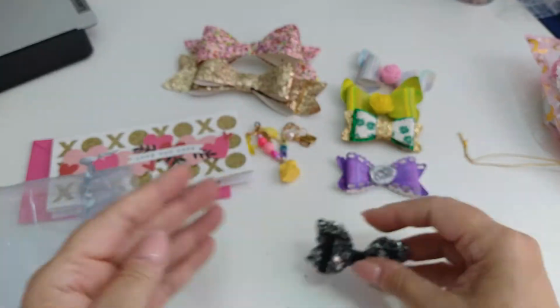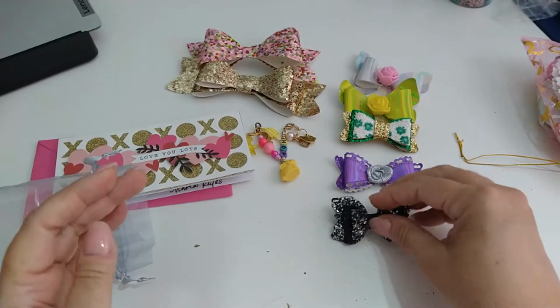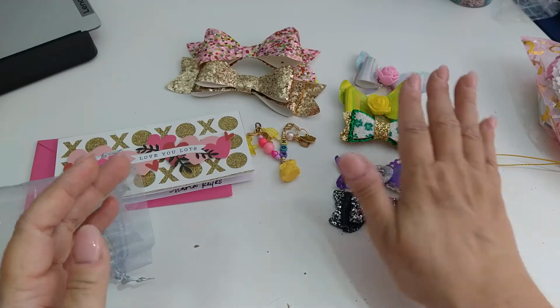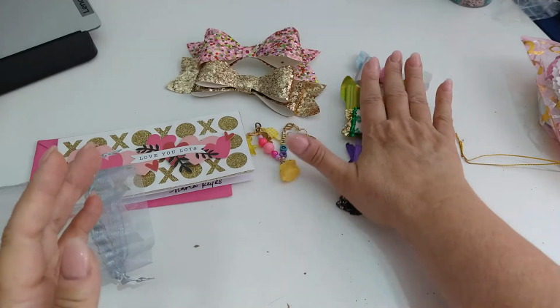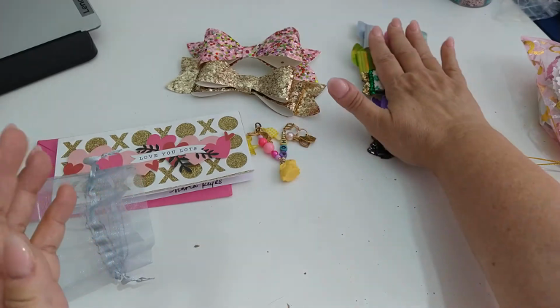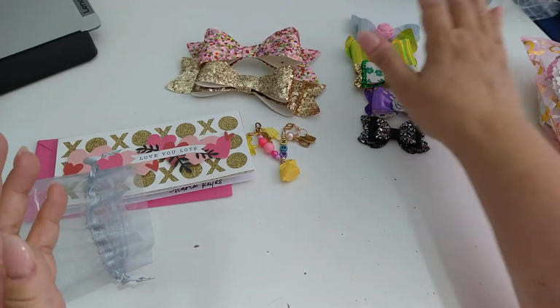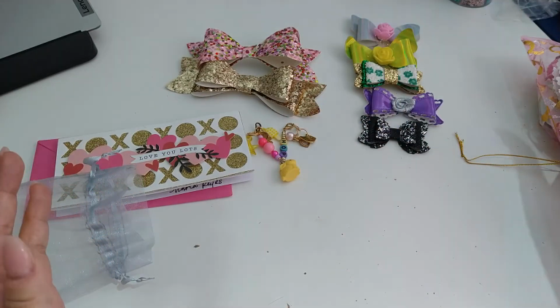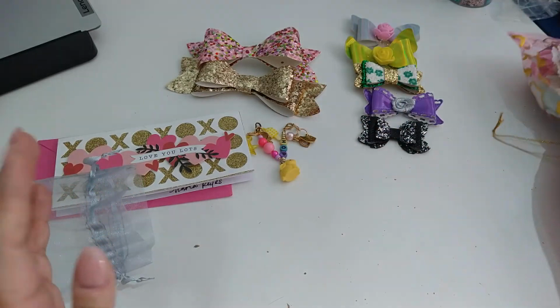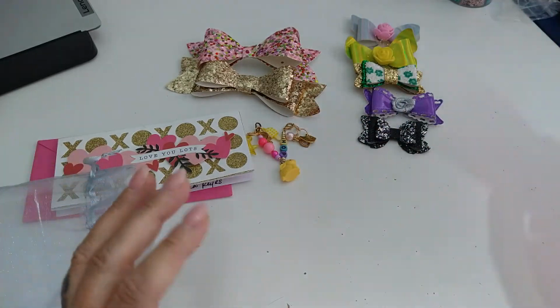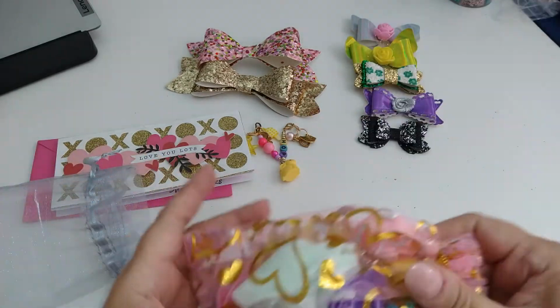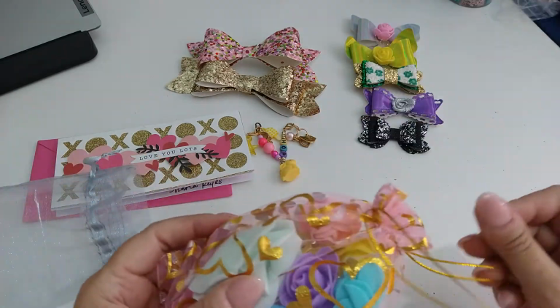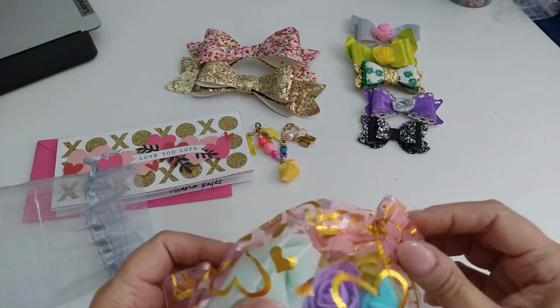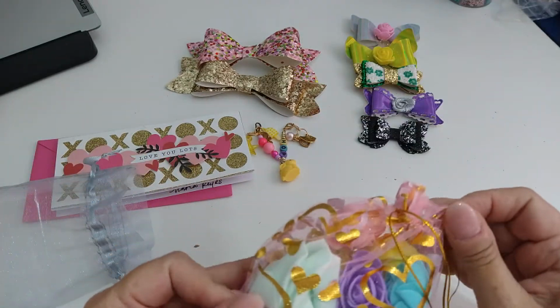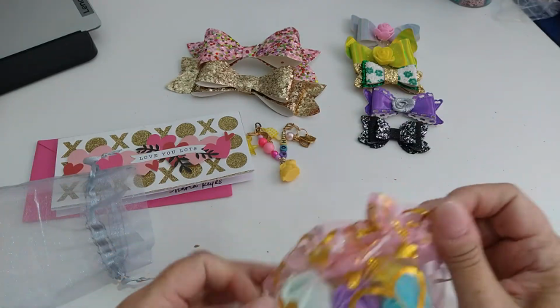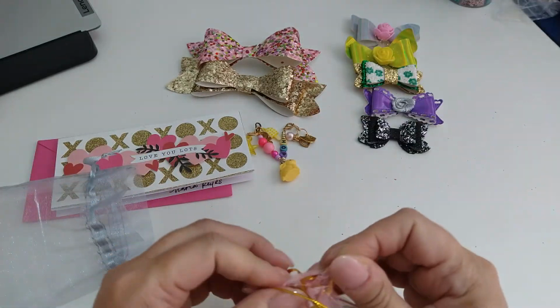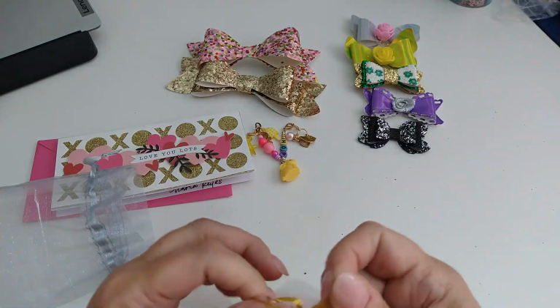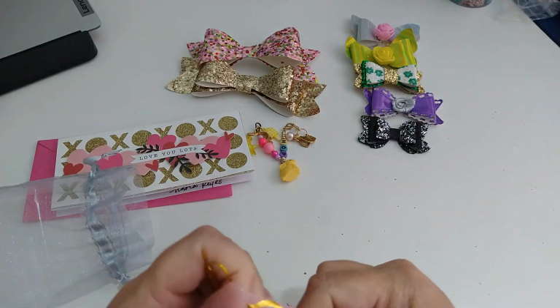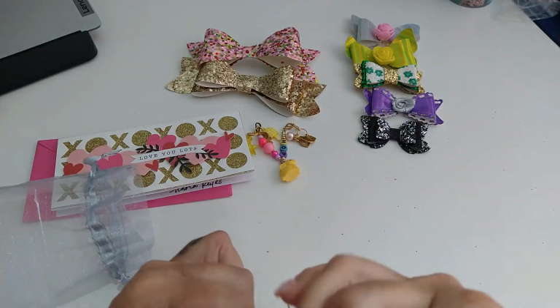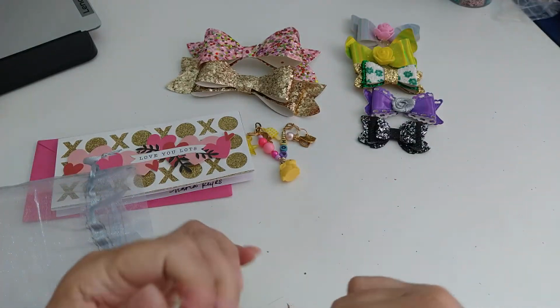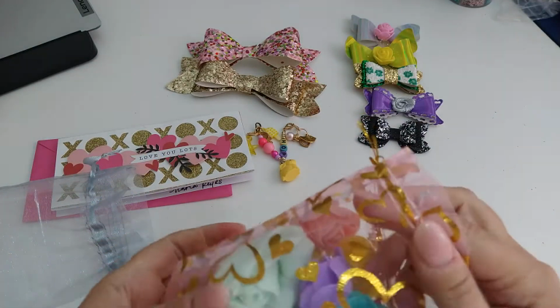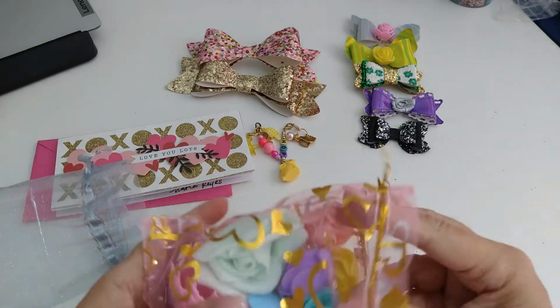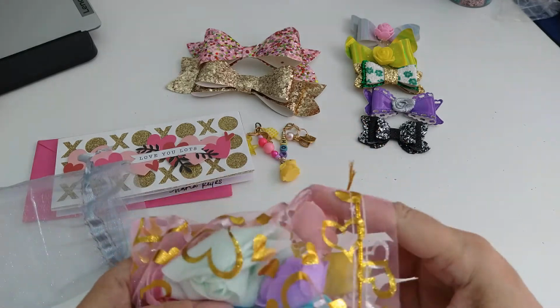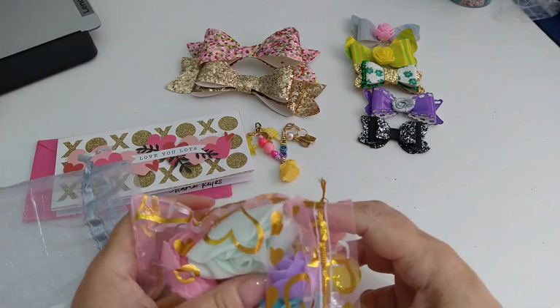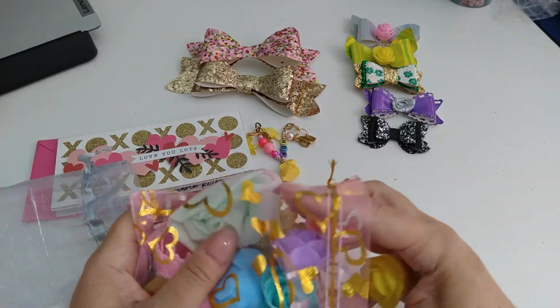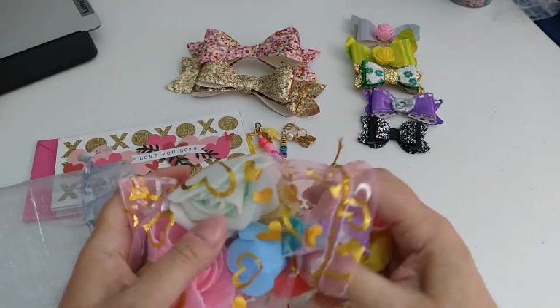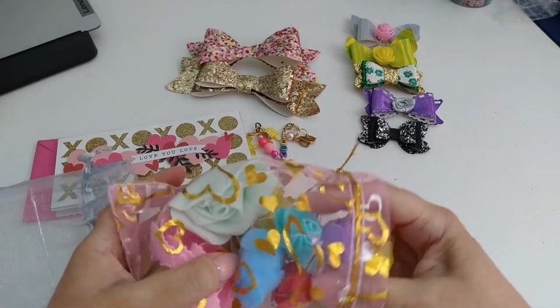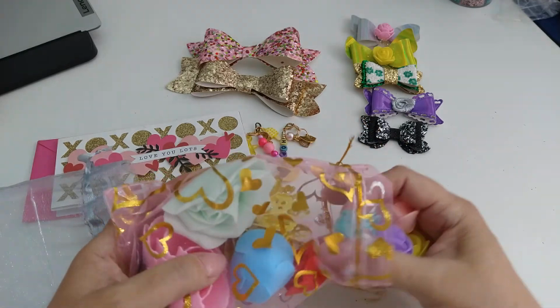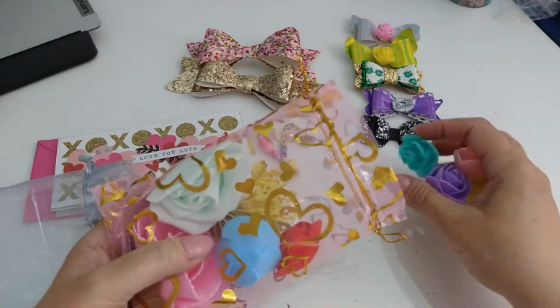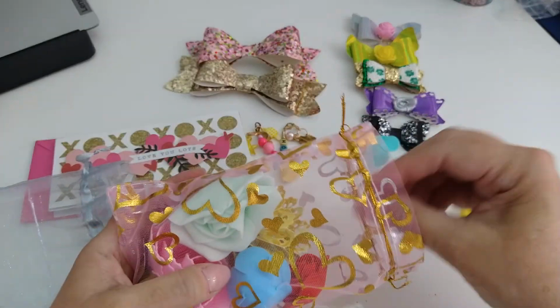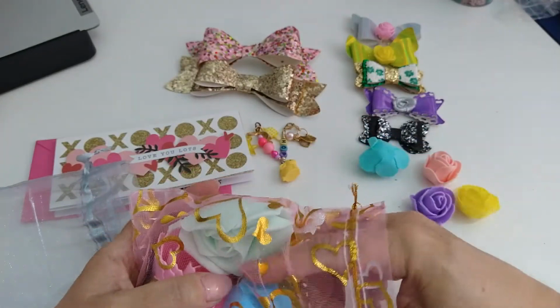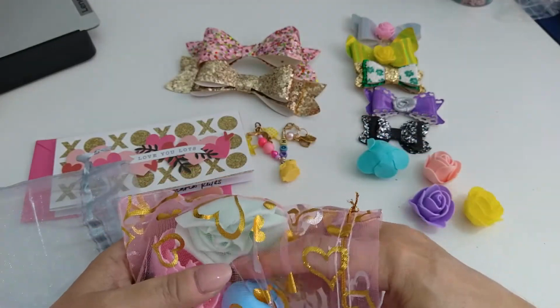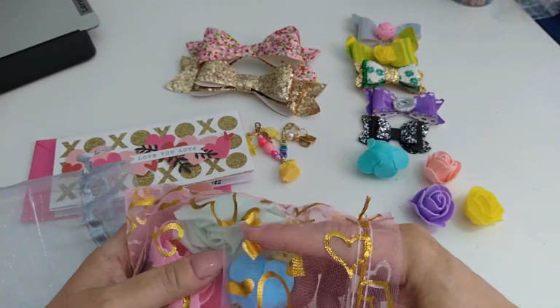Love it, so thank you so much! And then she sent me some foam flowers — these are foam flowers.